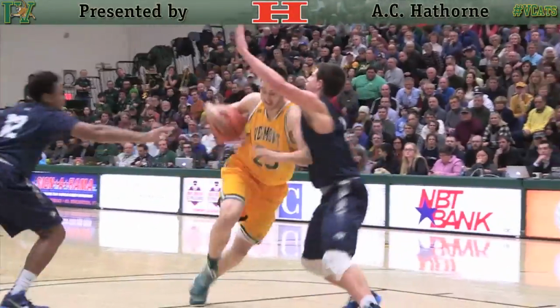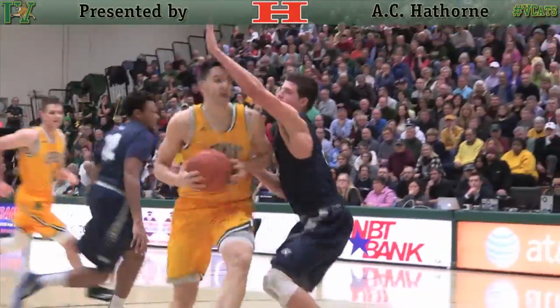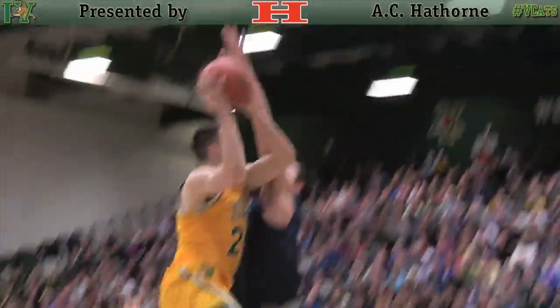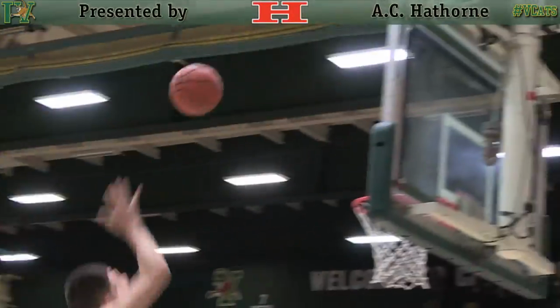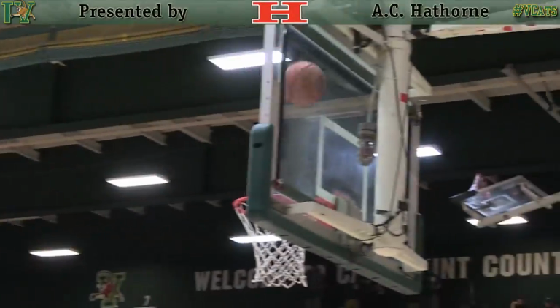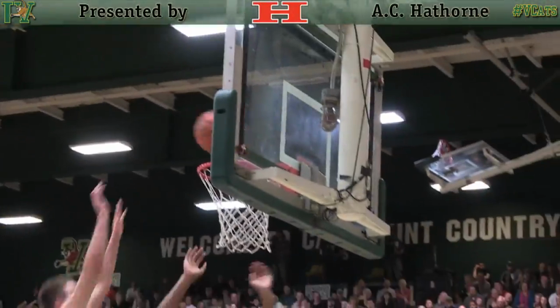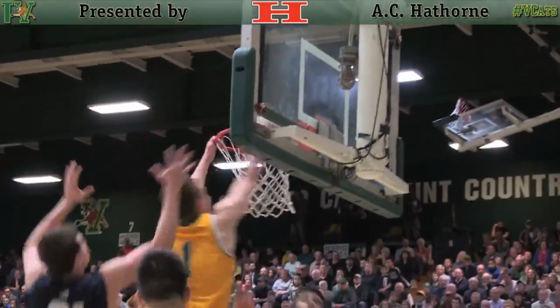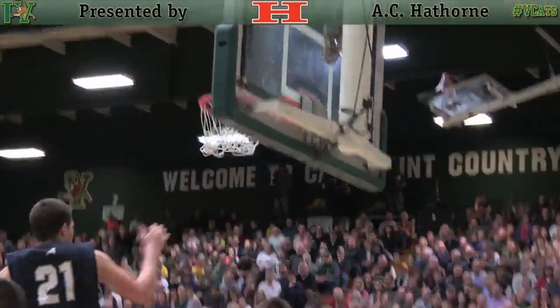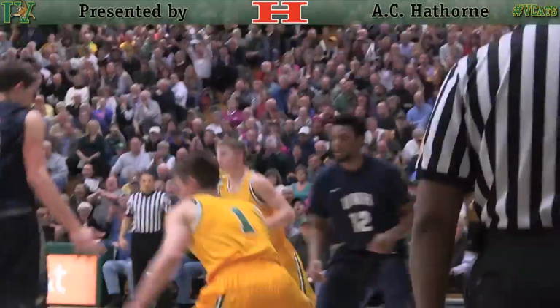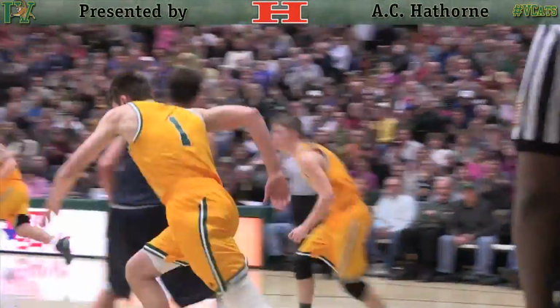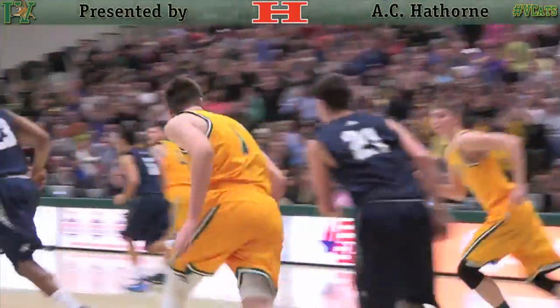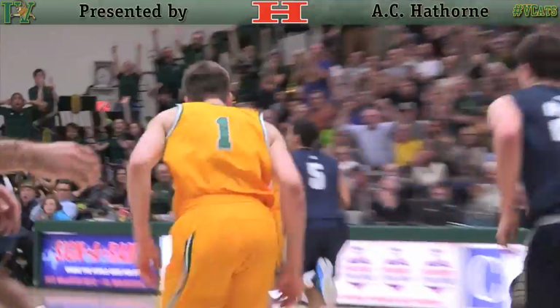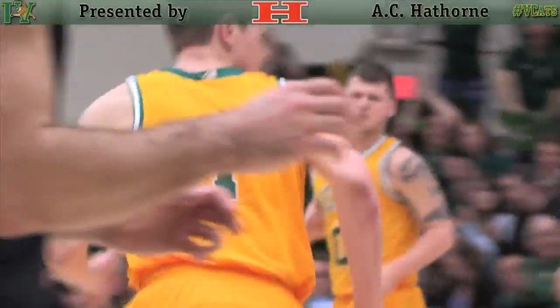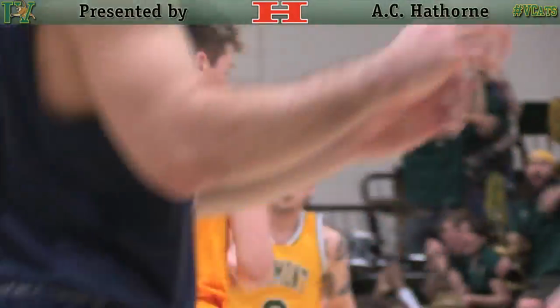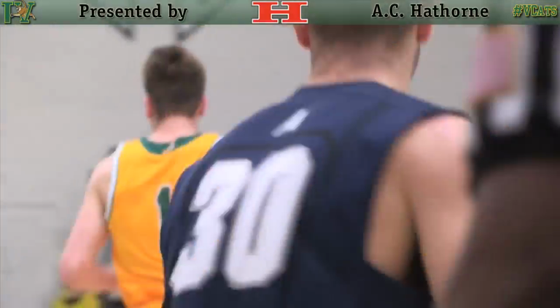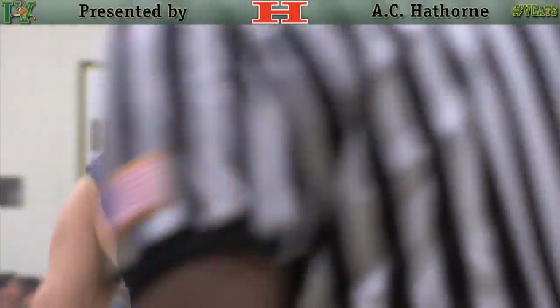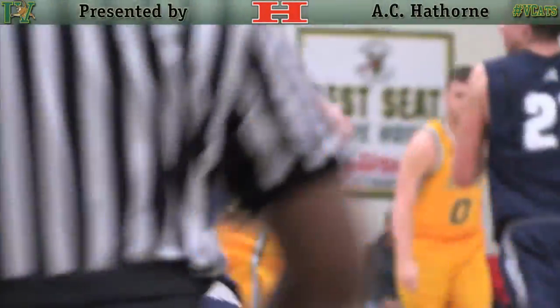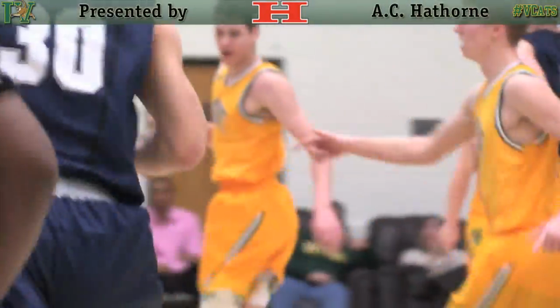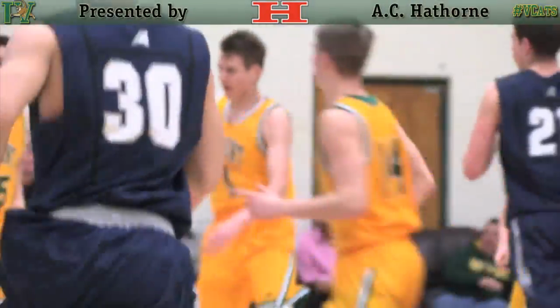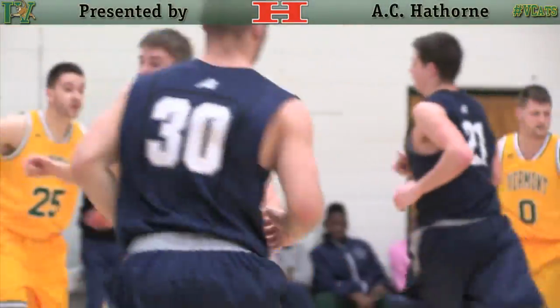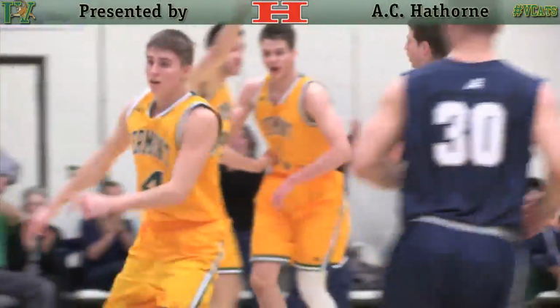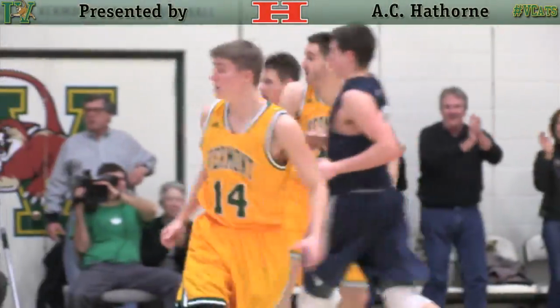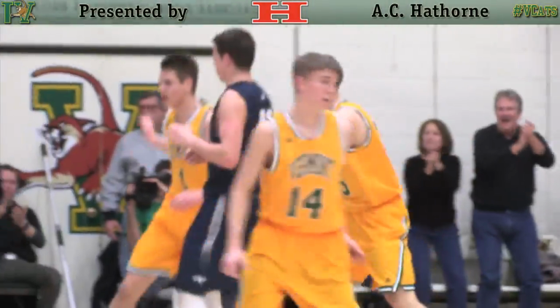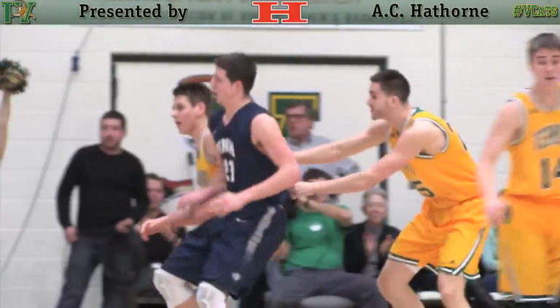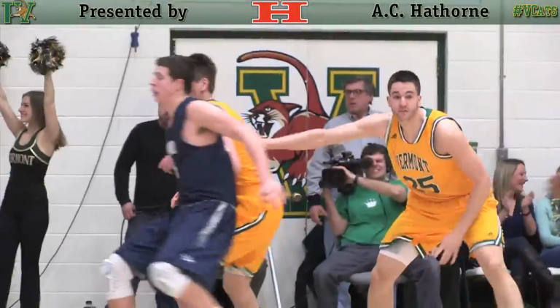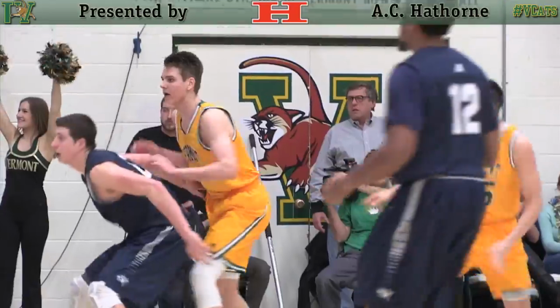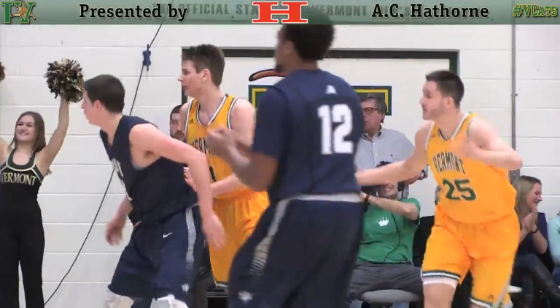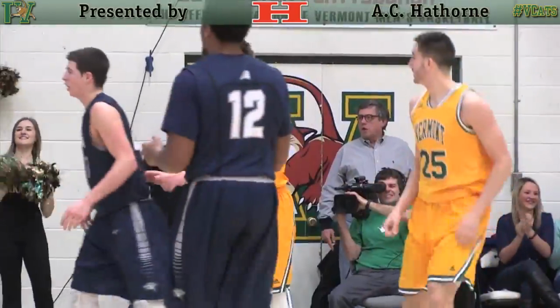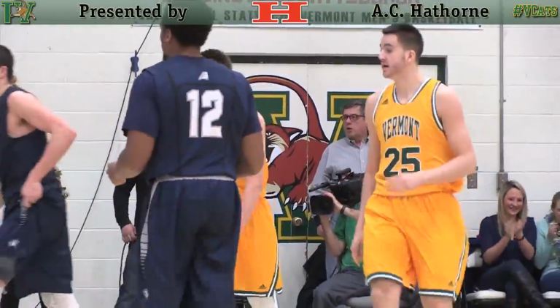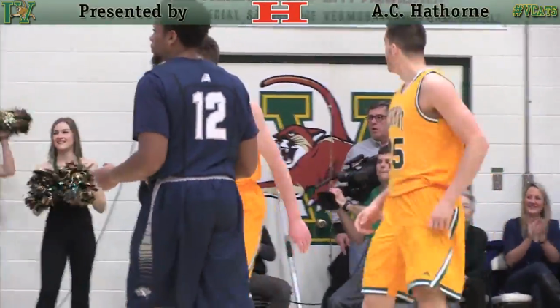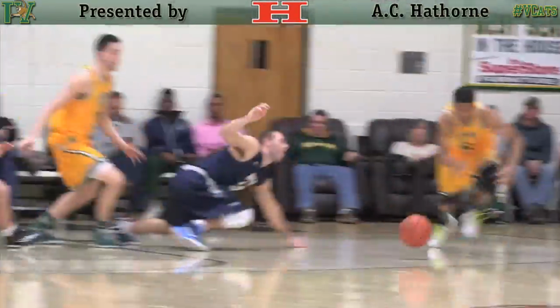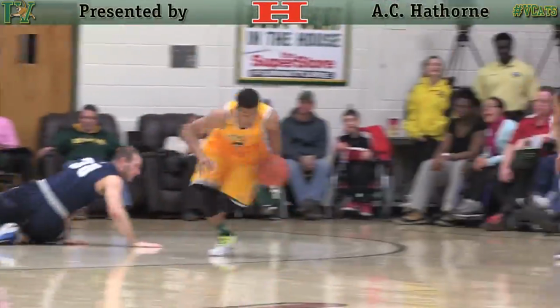Urkar towards the rim right side, bank shot — no good. The follow slam by Nick Roberts. Wow. Elevation, throws it down. He's clearly right.